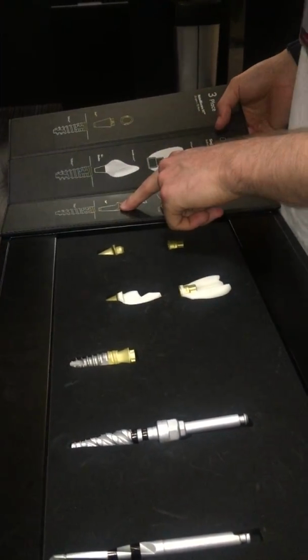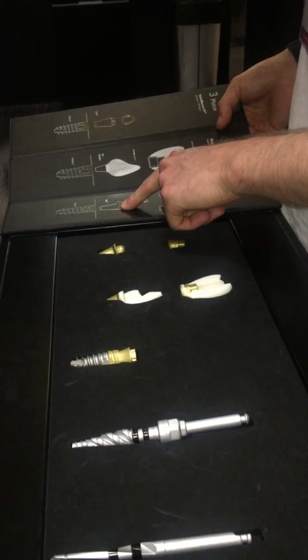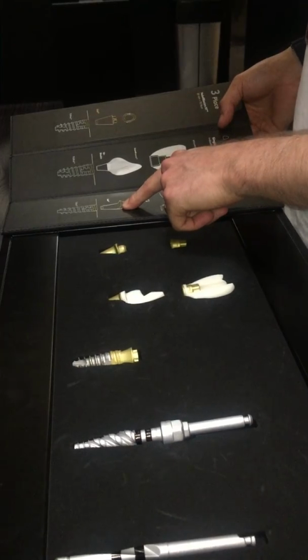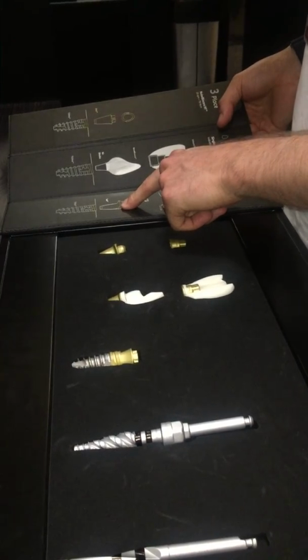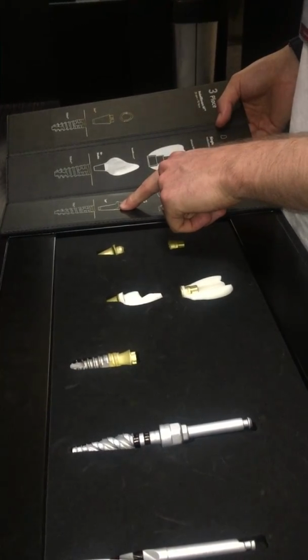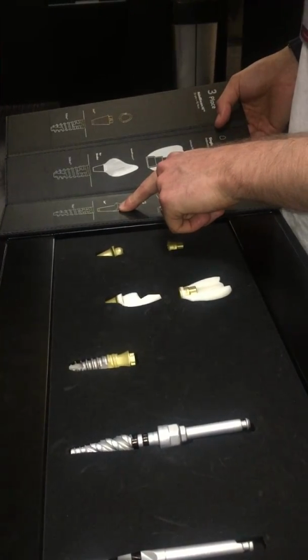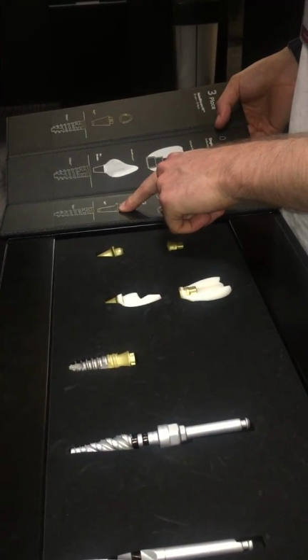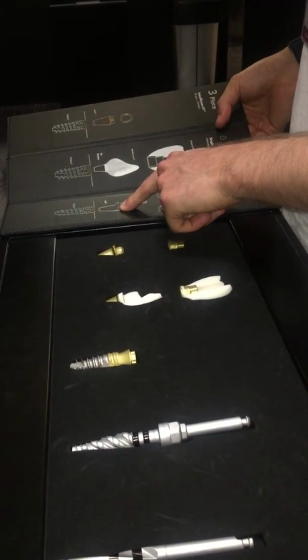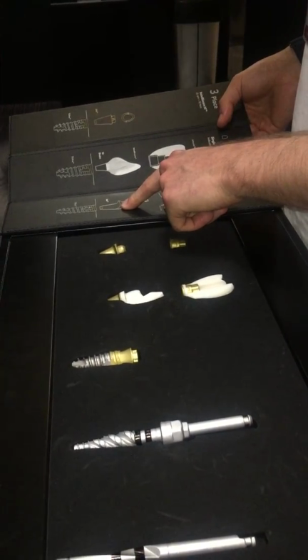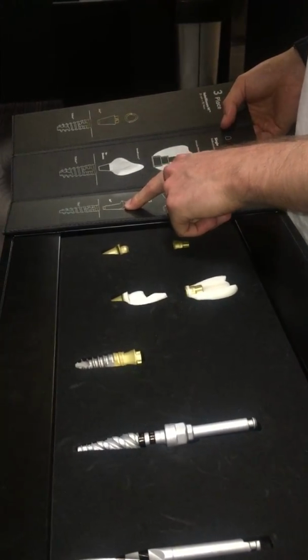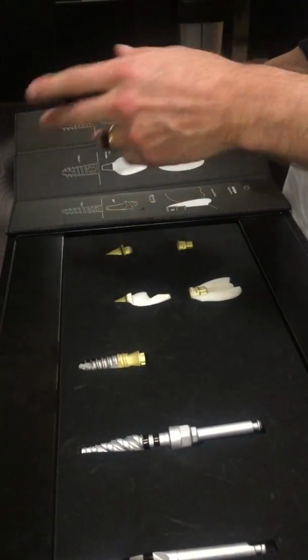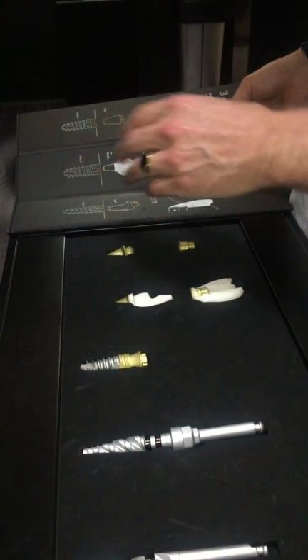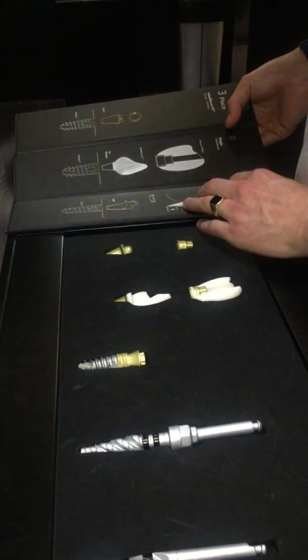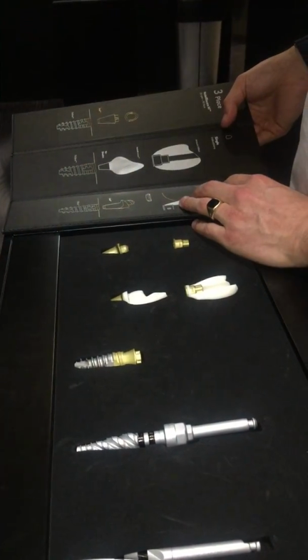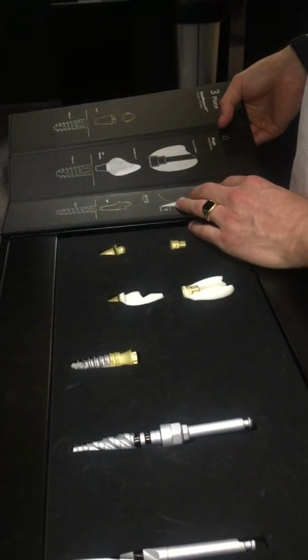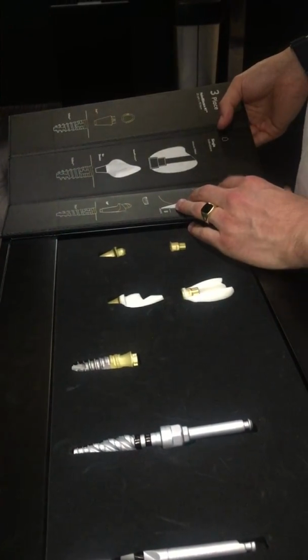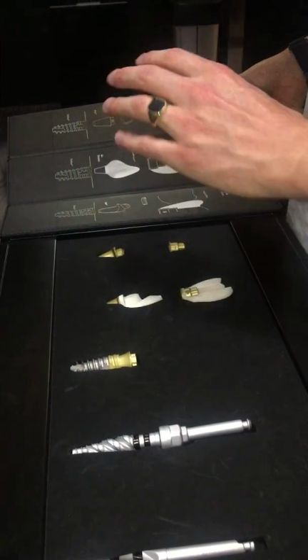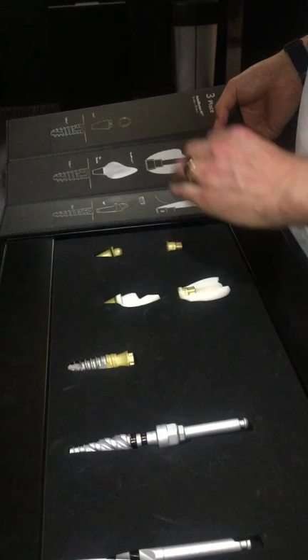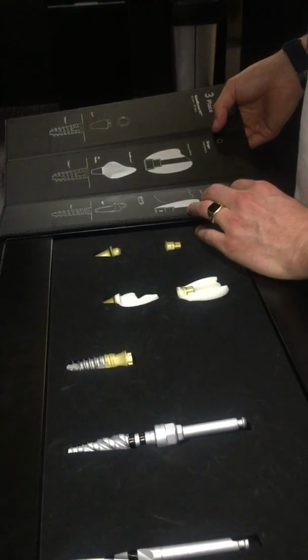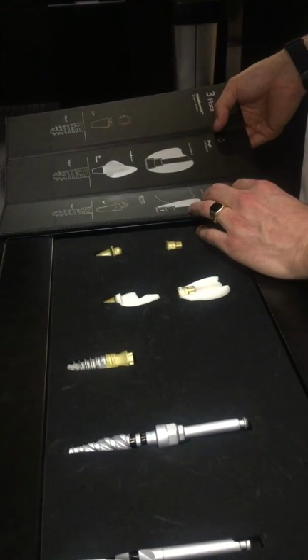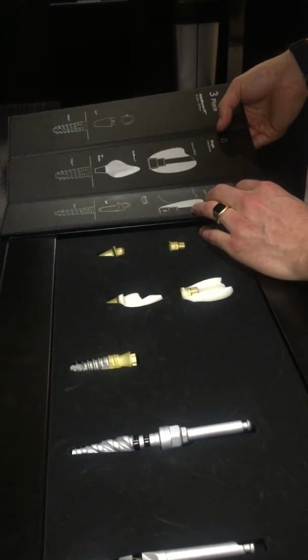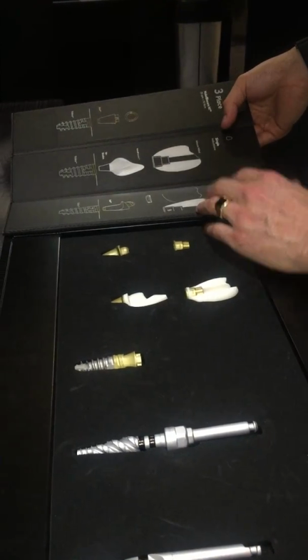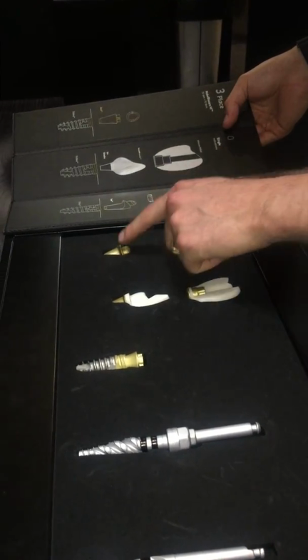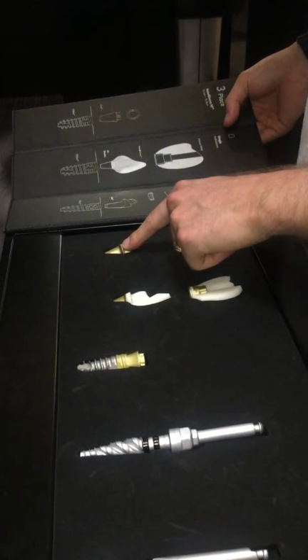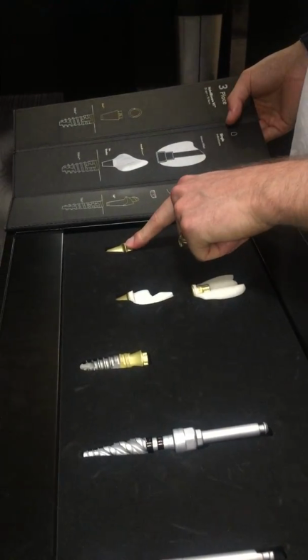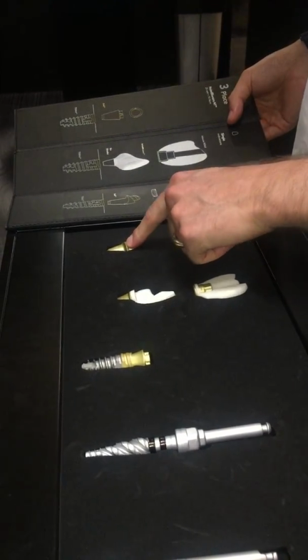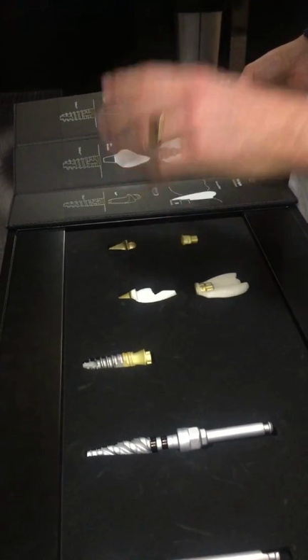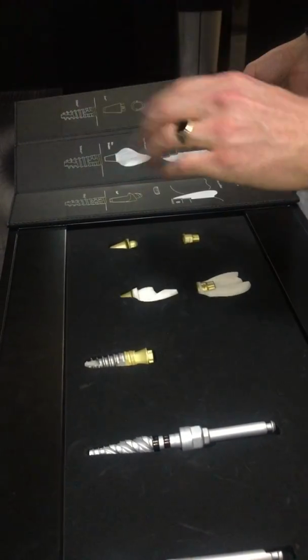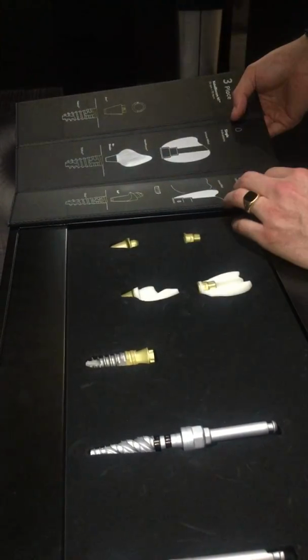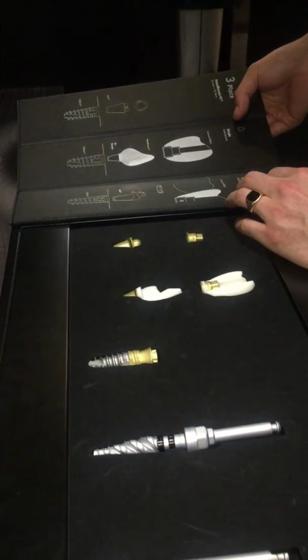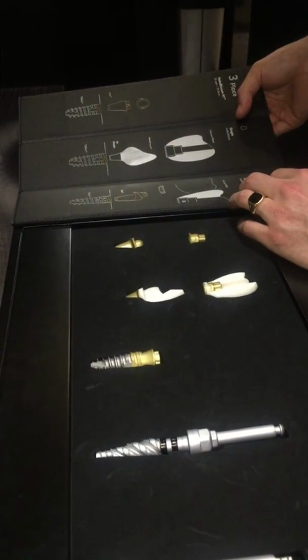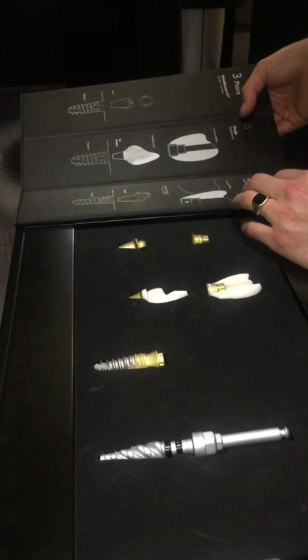The multi-unit has the Zeal surface technology on it as well, which allows for great mucointegration. It's also retro-compatible, so it fits the other range of prosthetics that we produce.